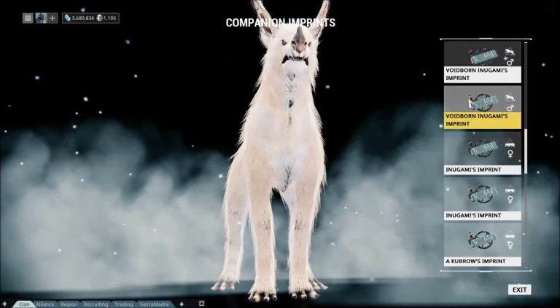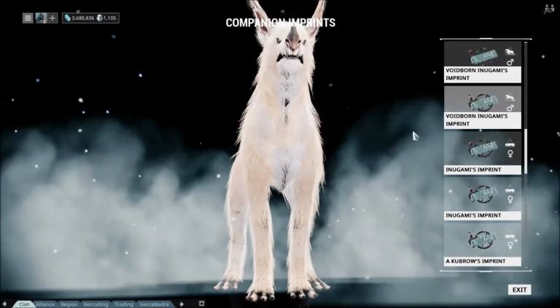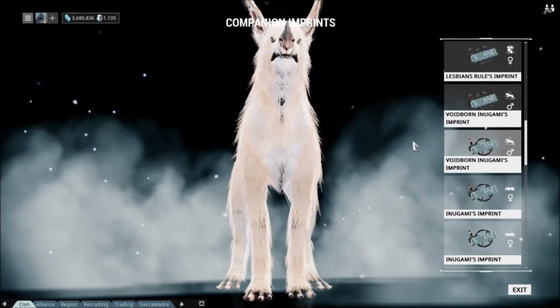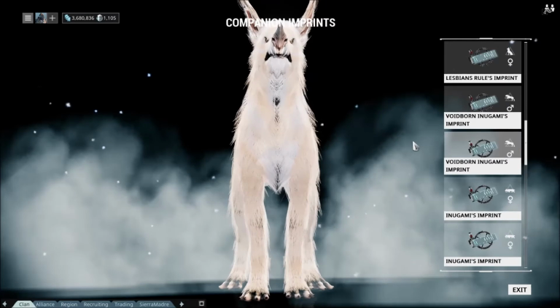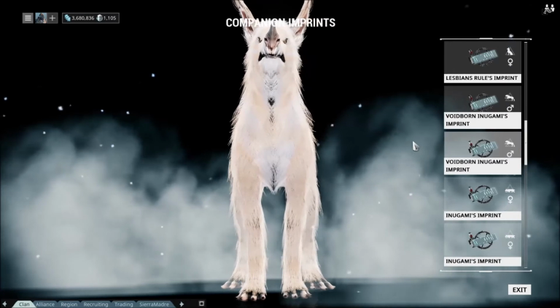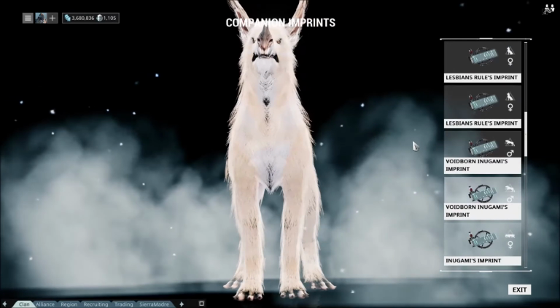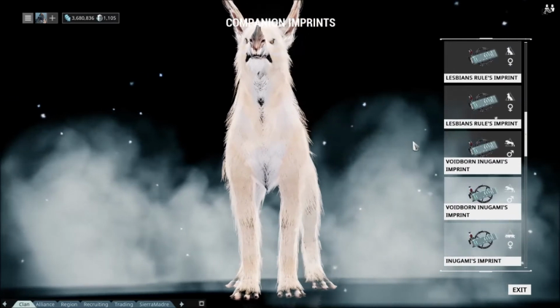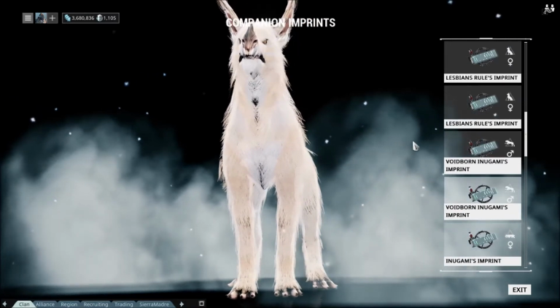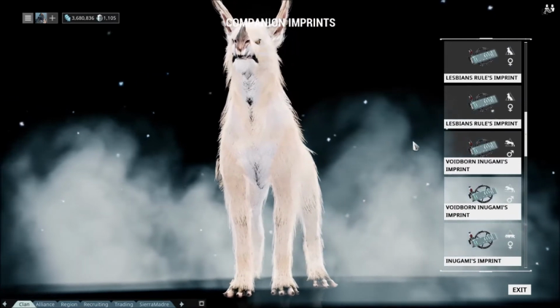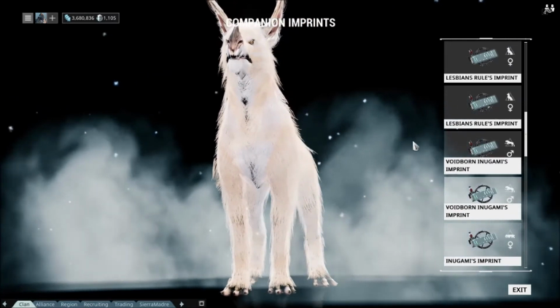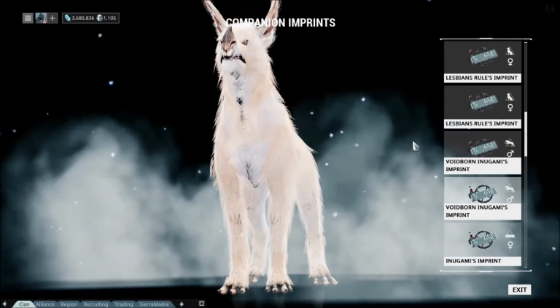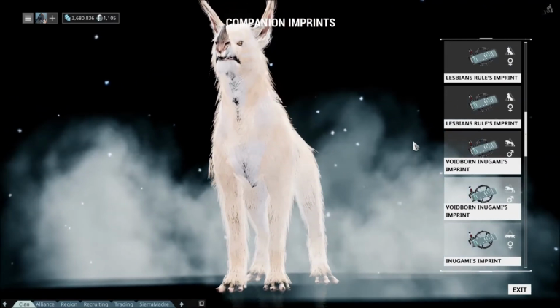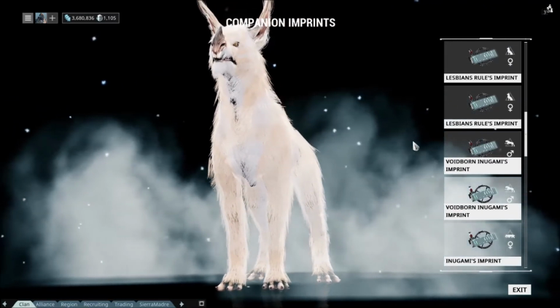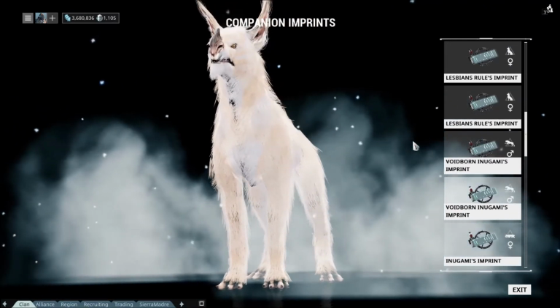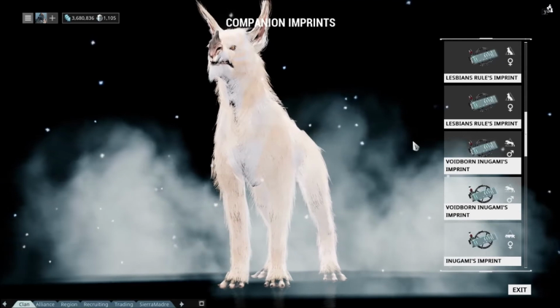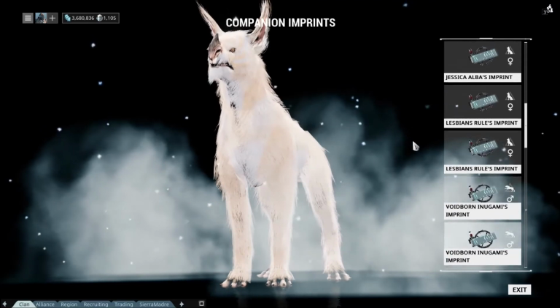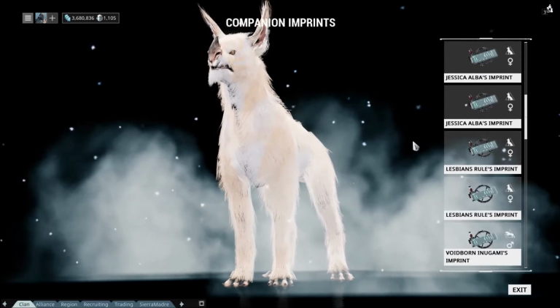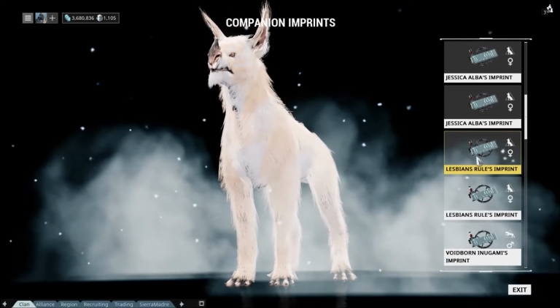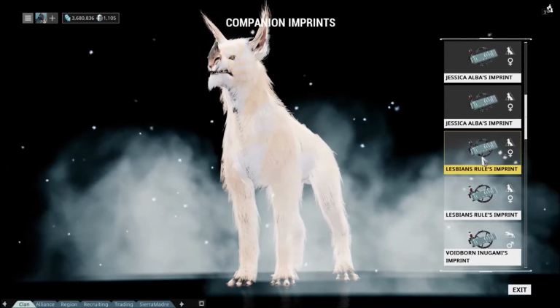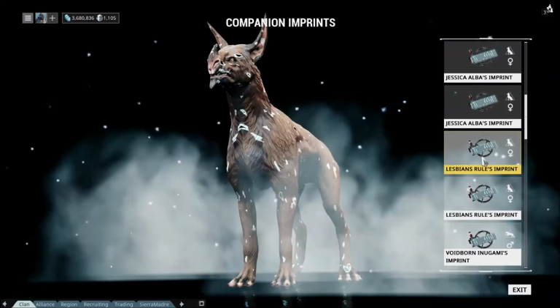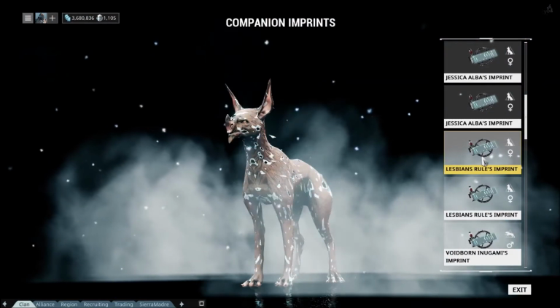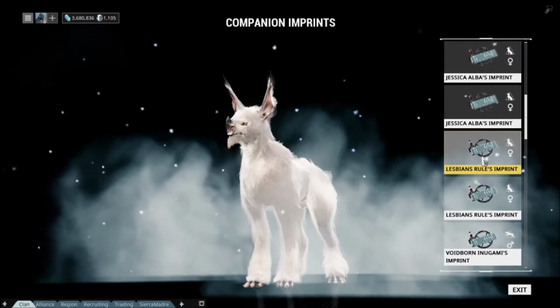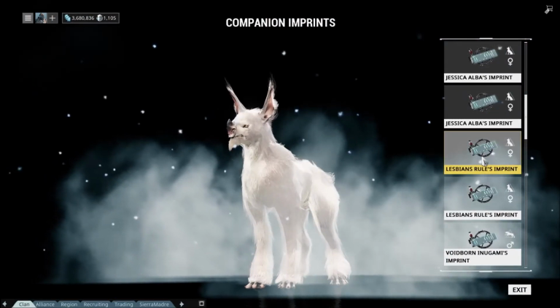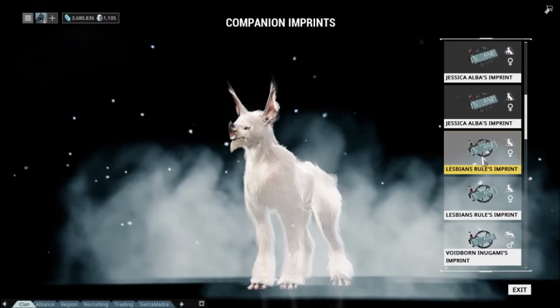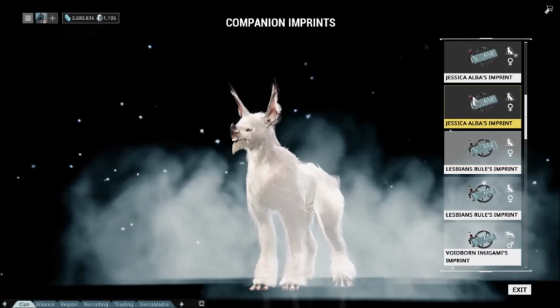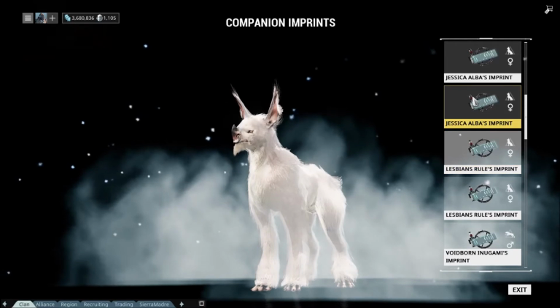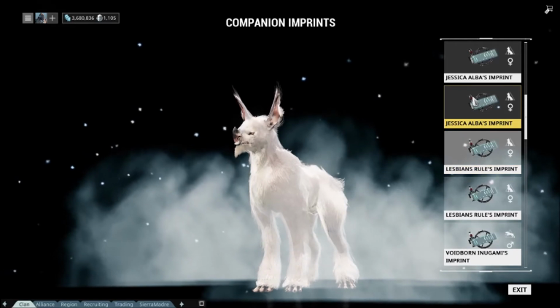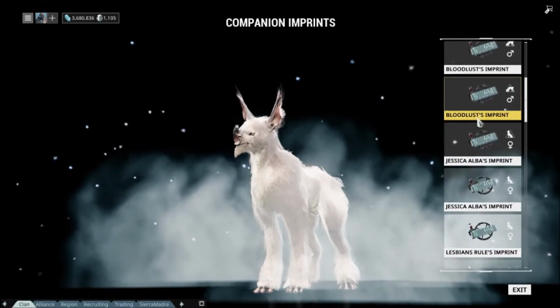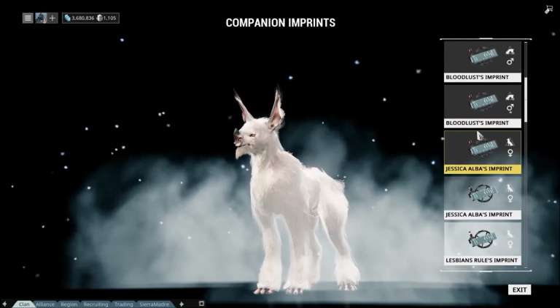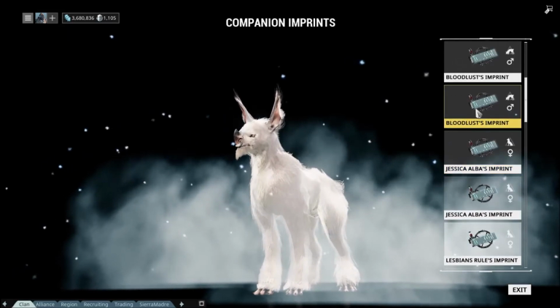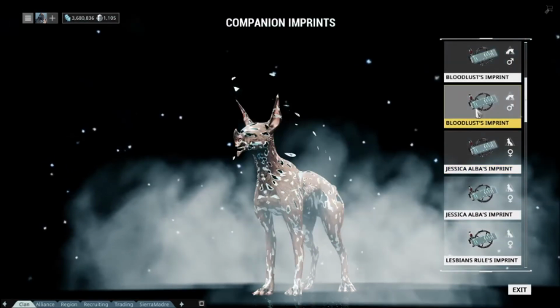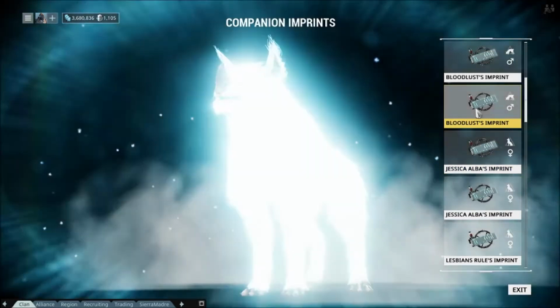Voidborn Inugami is probably my second favorite. He's actually lotus pattern but you can't really tell from the video — I assure you he is. And I don't think Jessica Alba is that special.